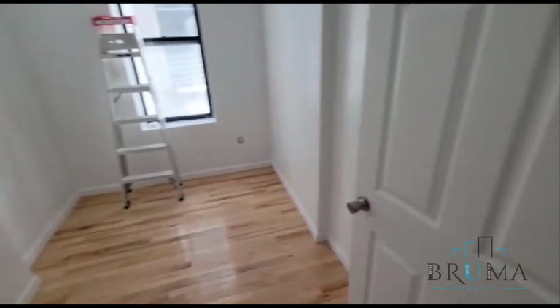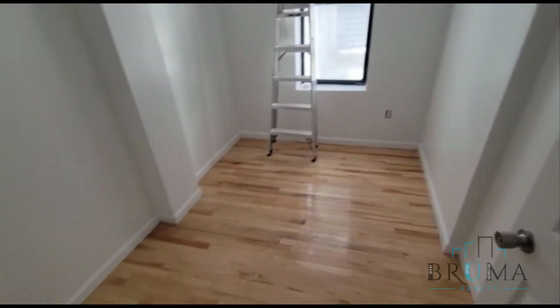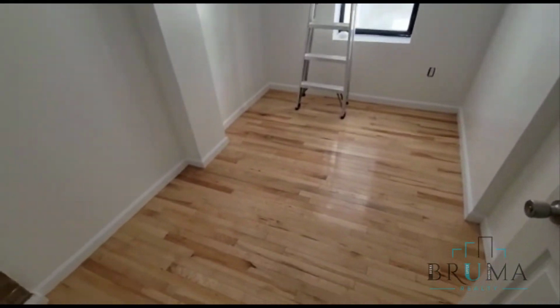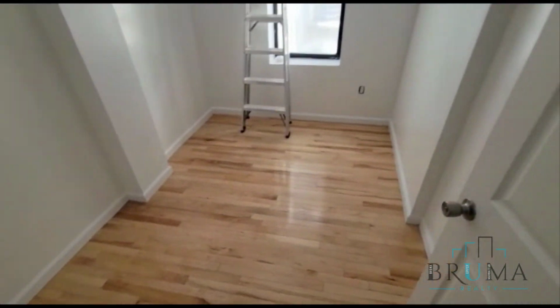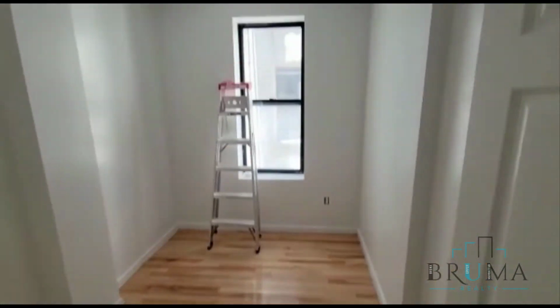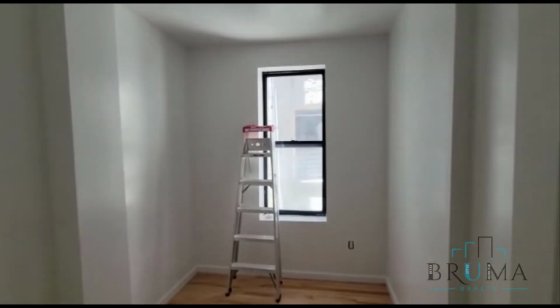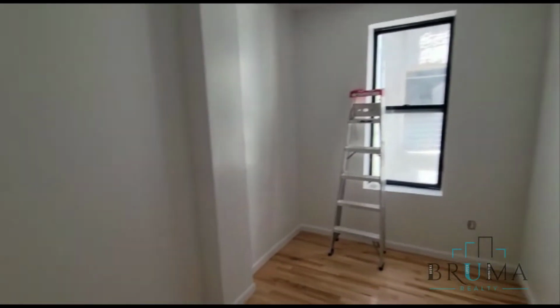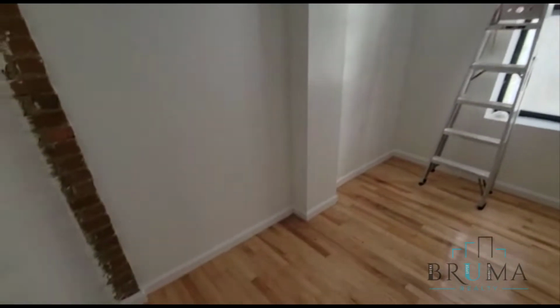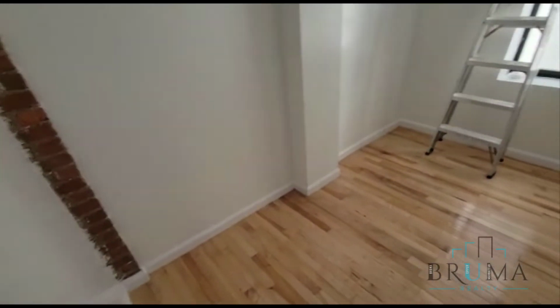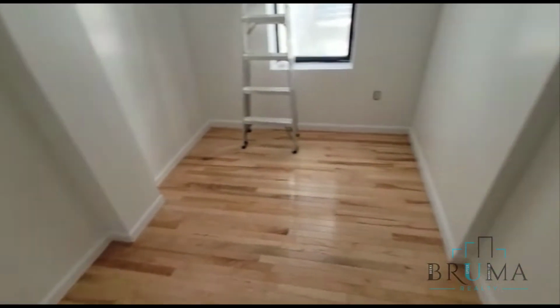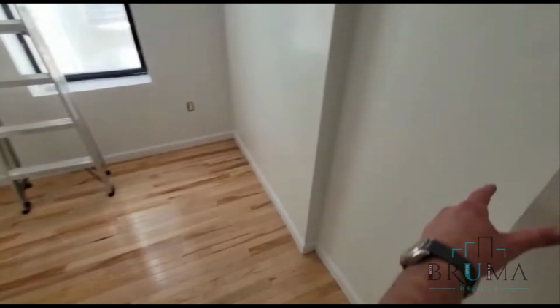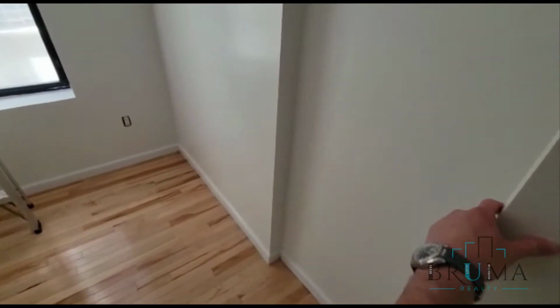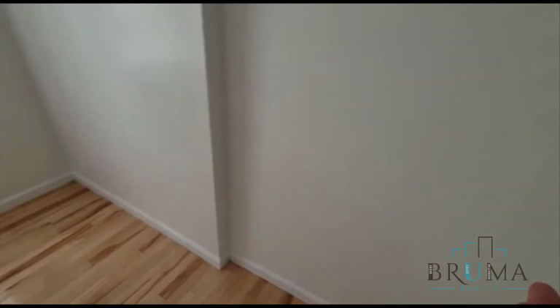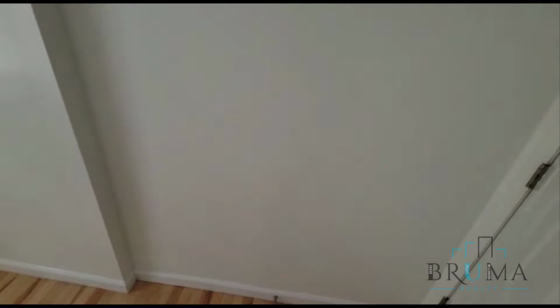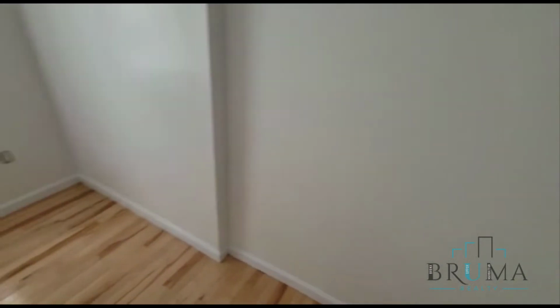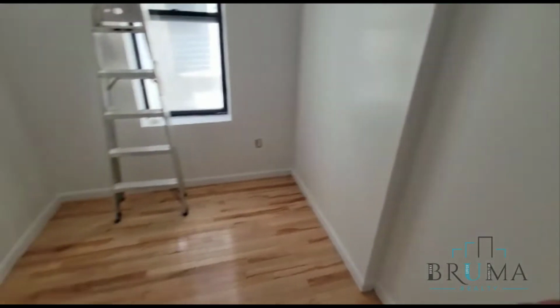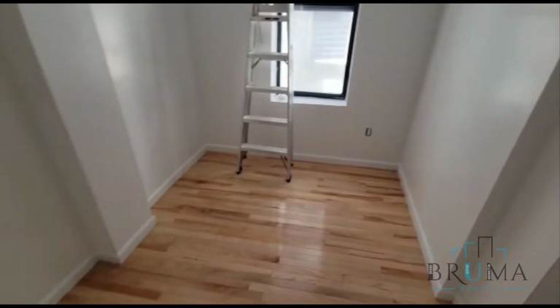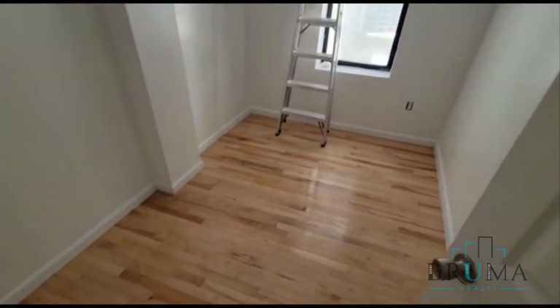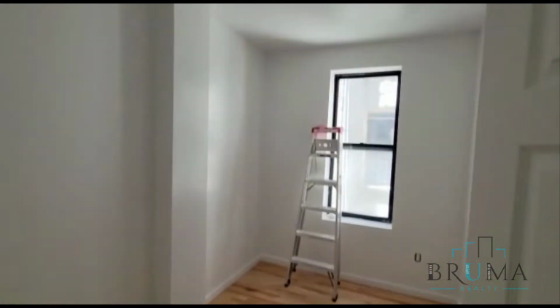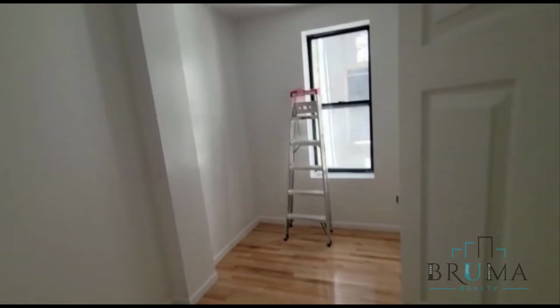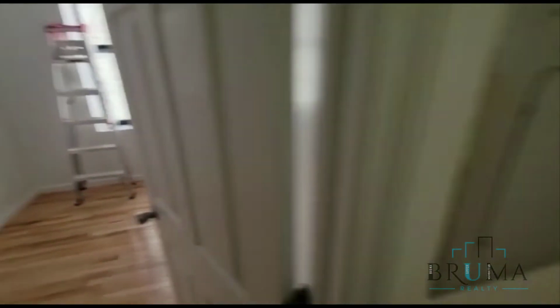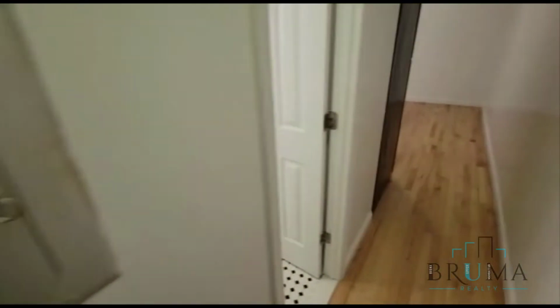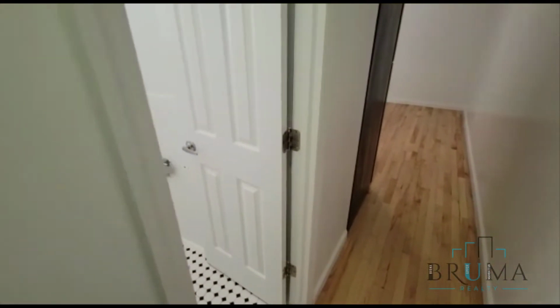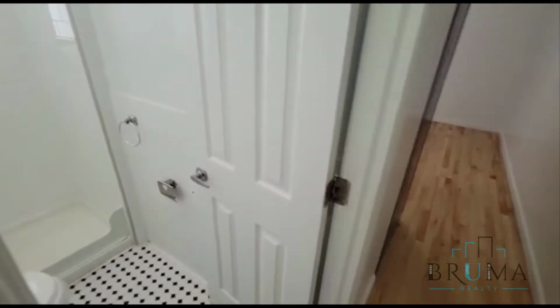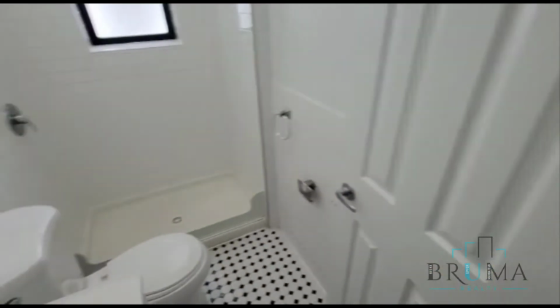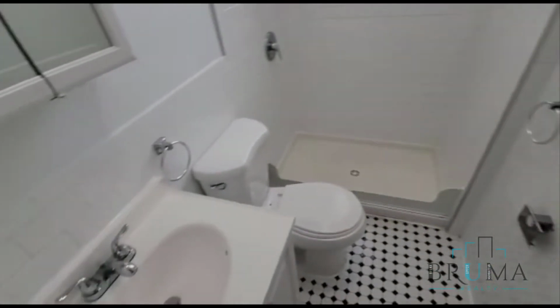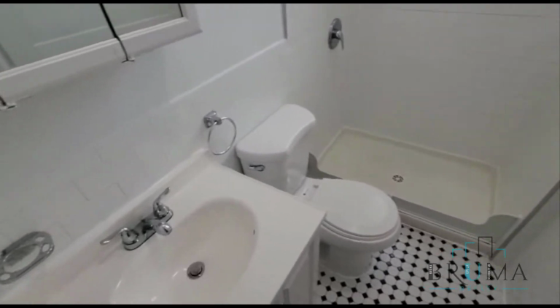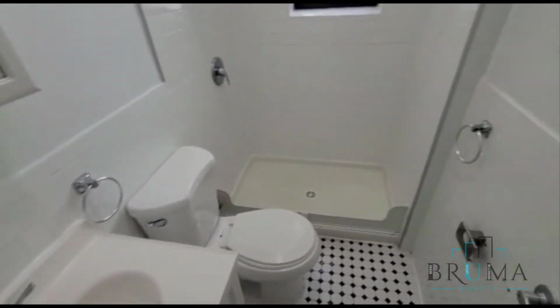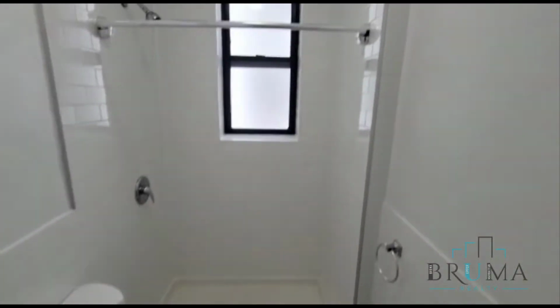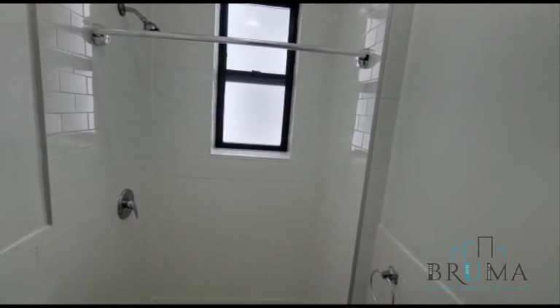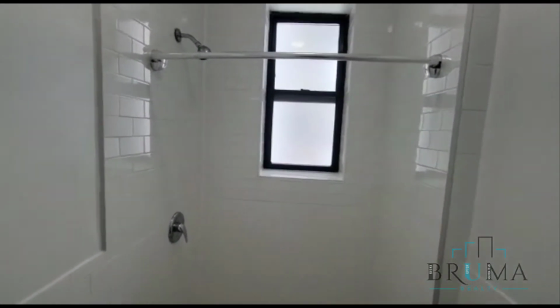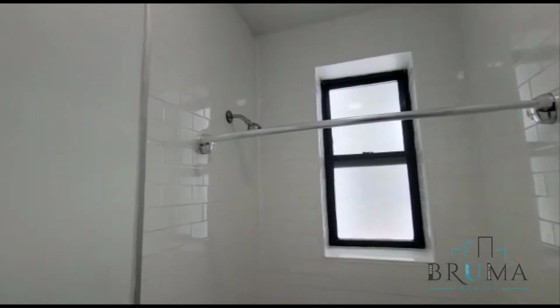To our left we have the first bedroom — a full-size bedroom. There's no closet in this bedroom. Here we have our bathroom: nice white tiled bathroom with a stand-up shower.